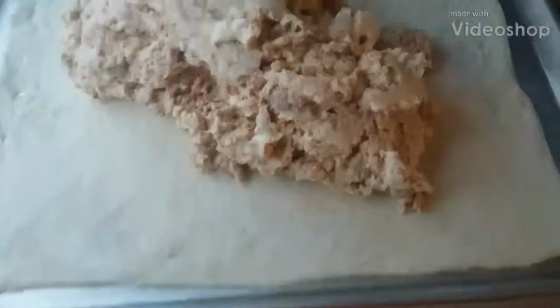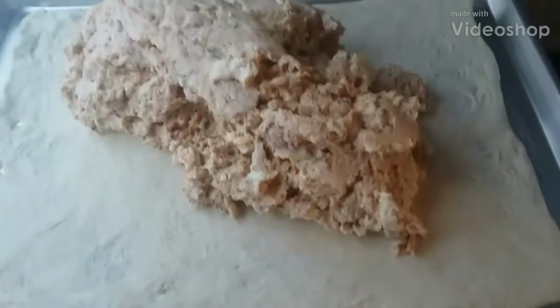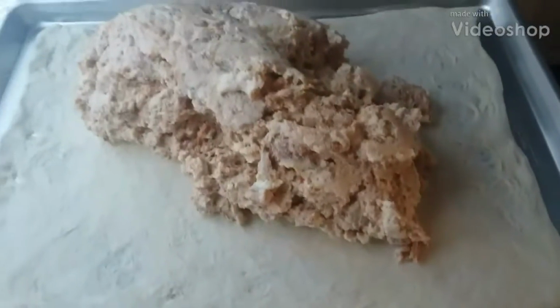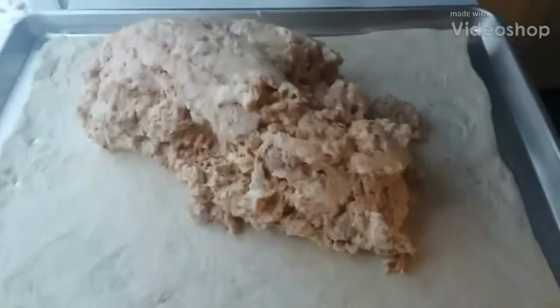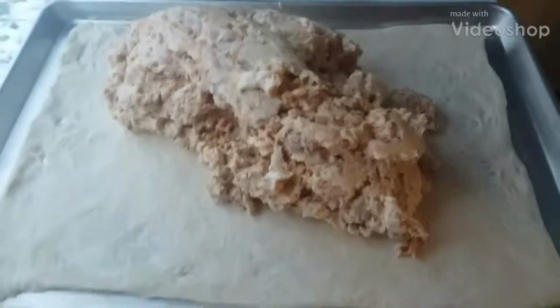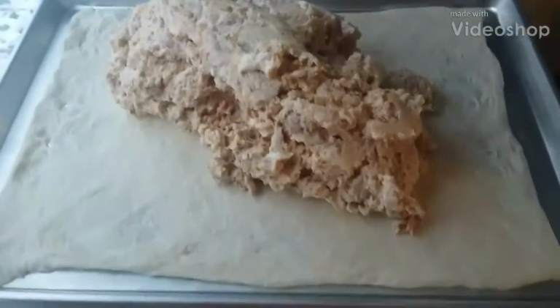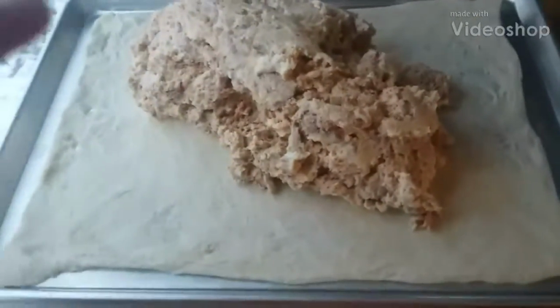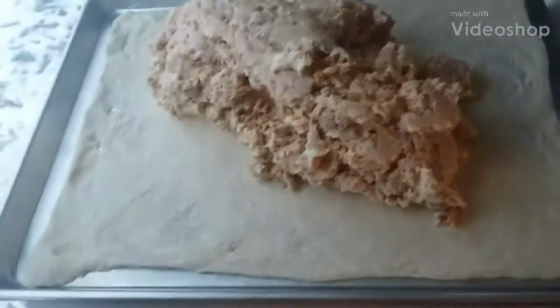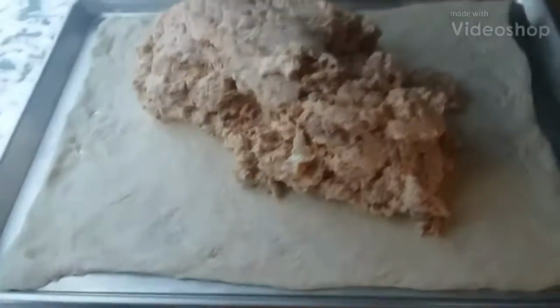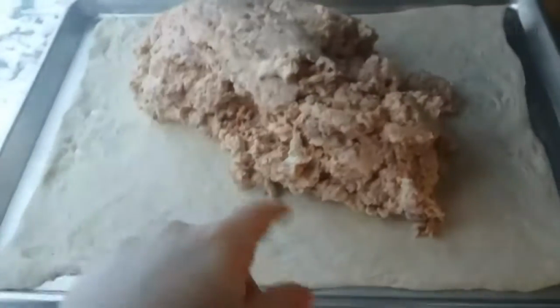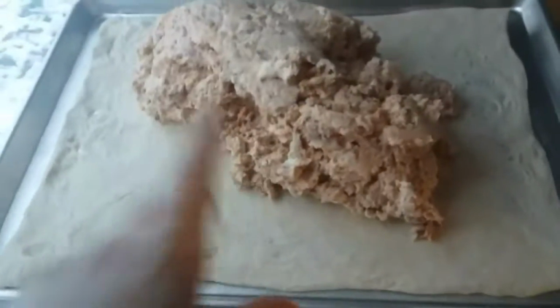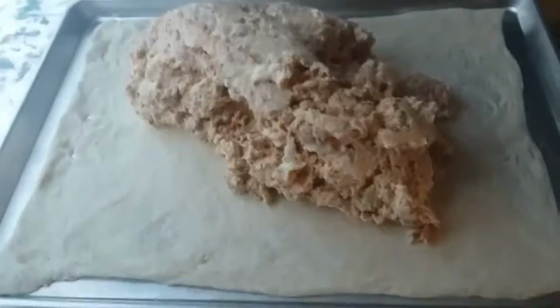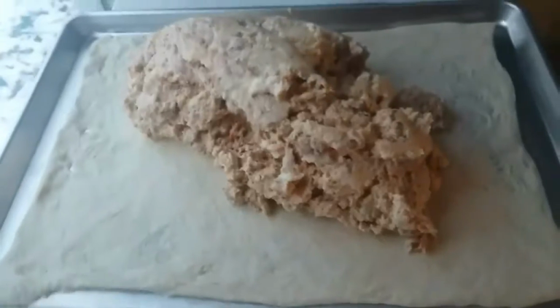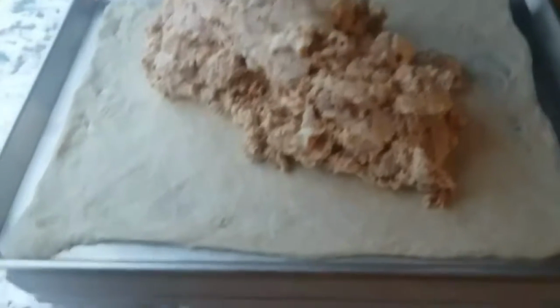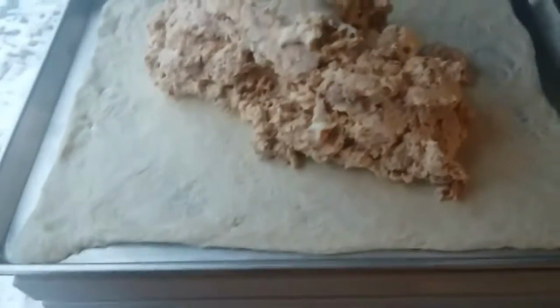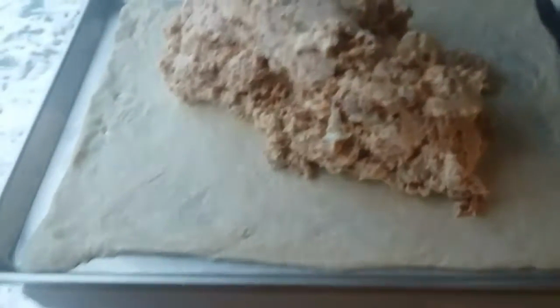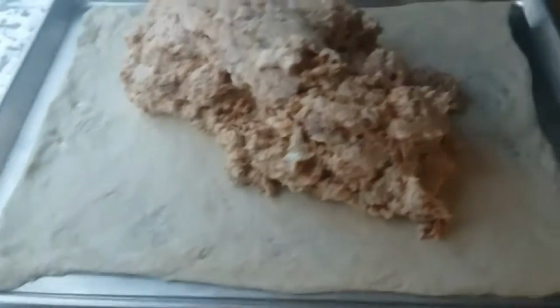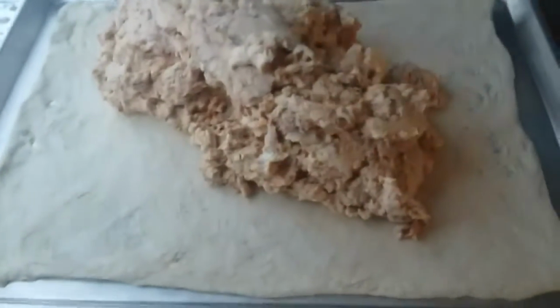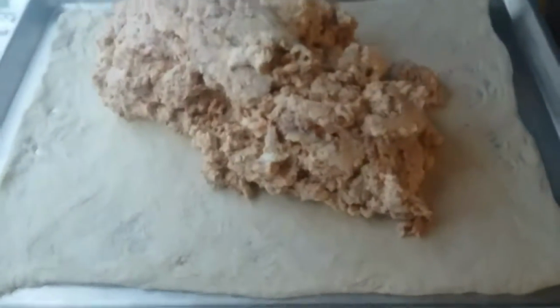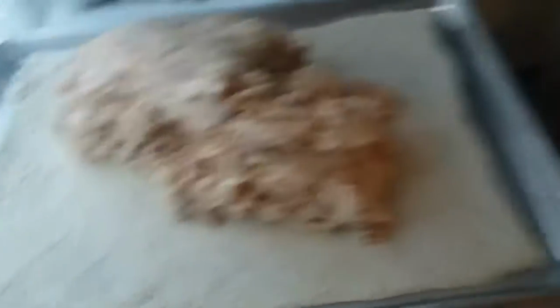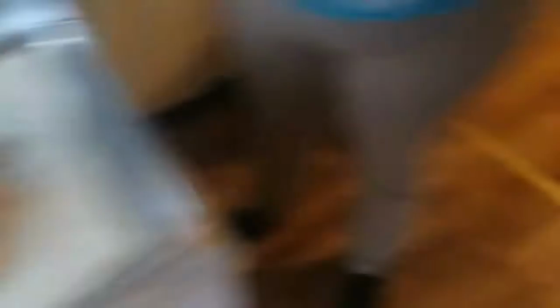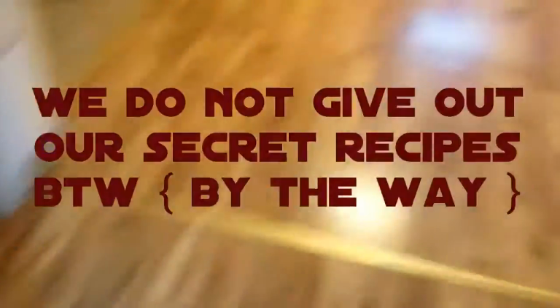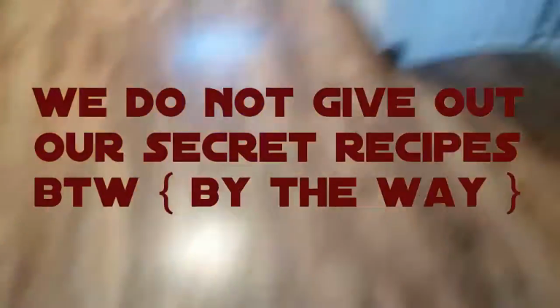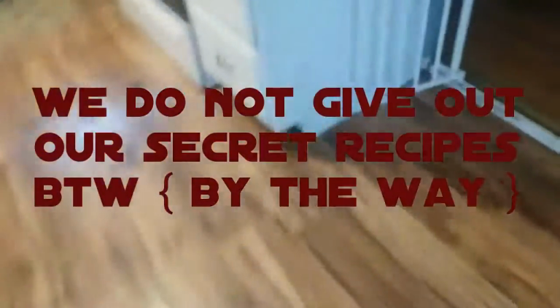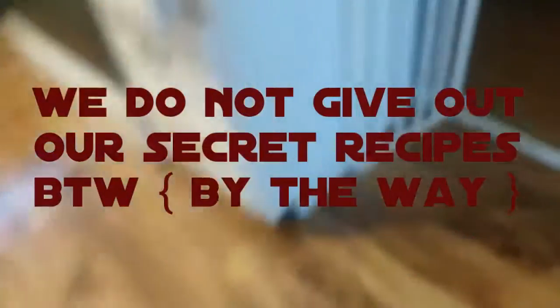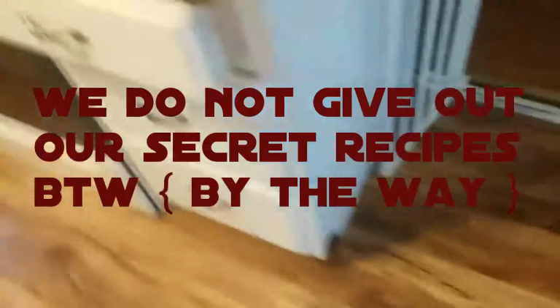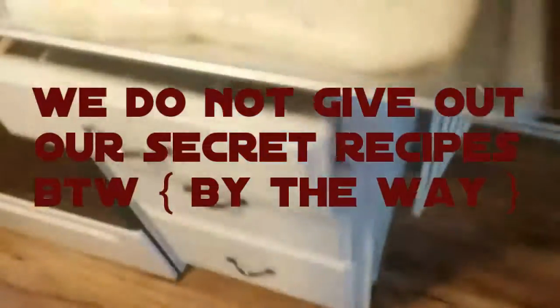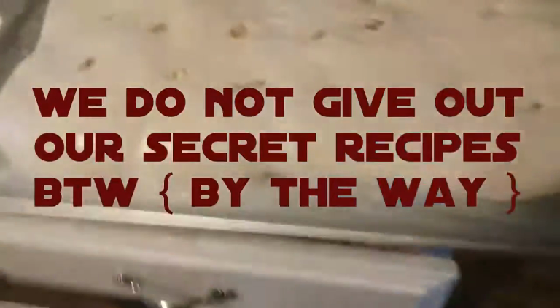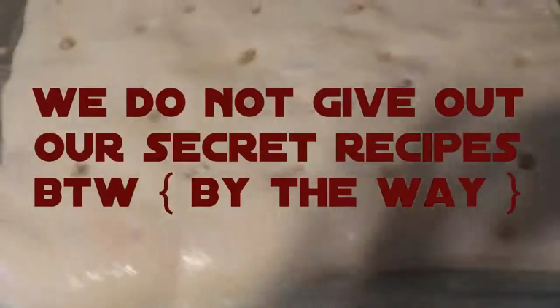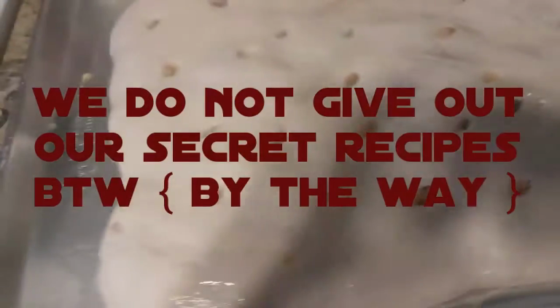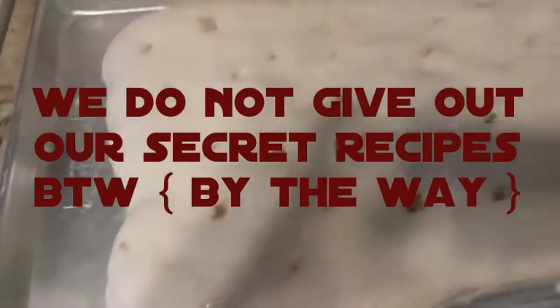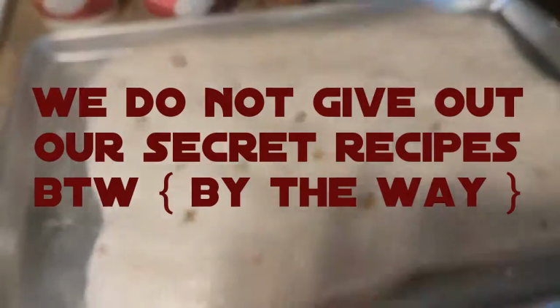If anybody wants sausage bread, comment down below if you would buy this. And show them the finished product, and then we'll show them when it comes out of the oven.